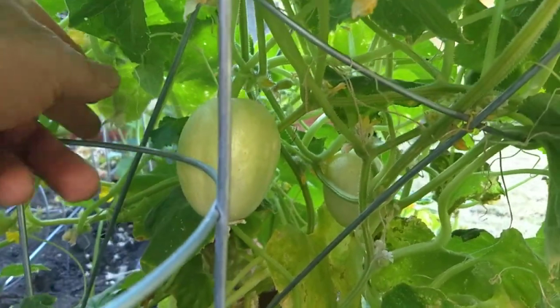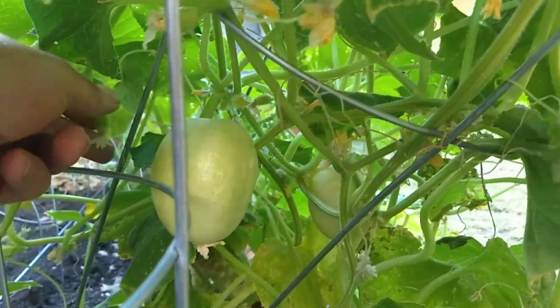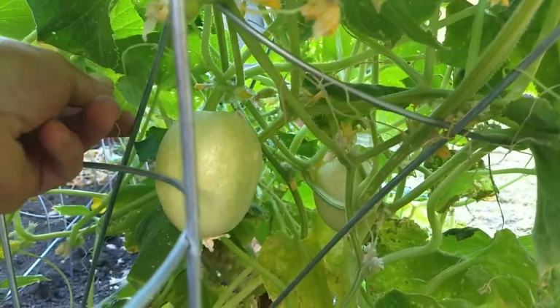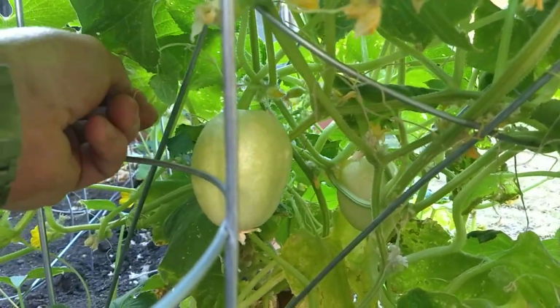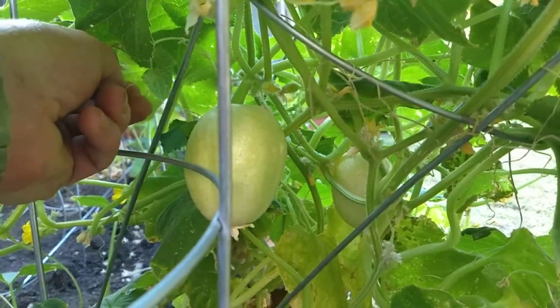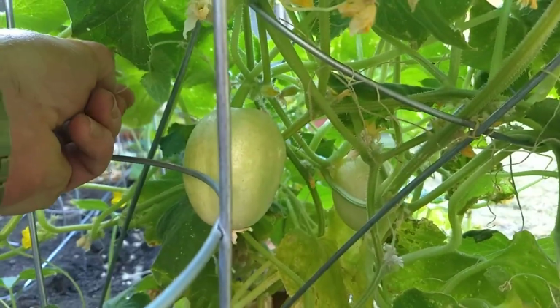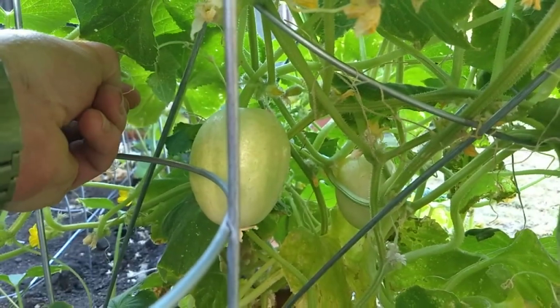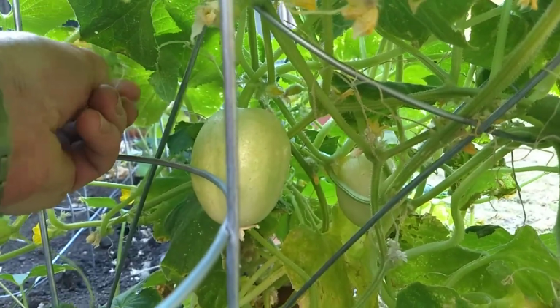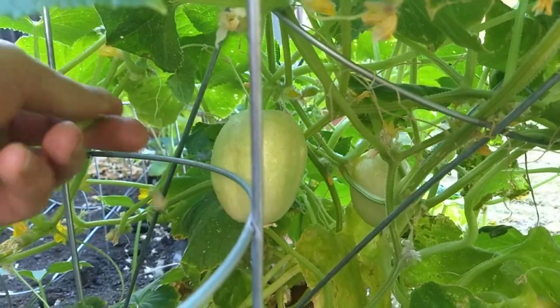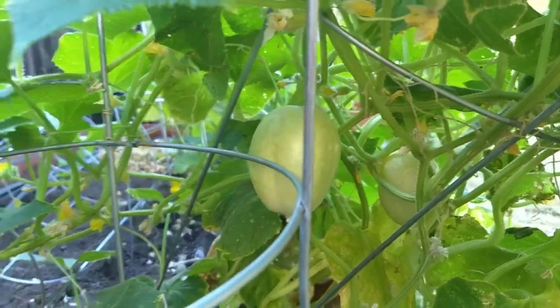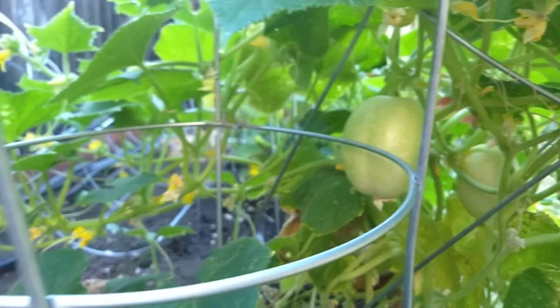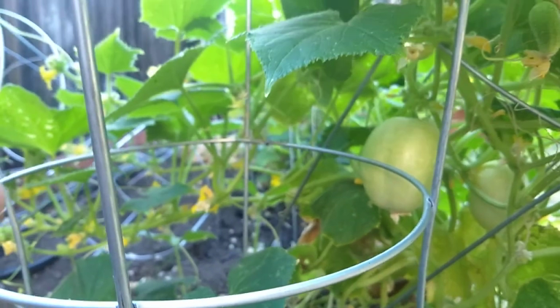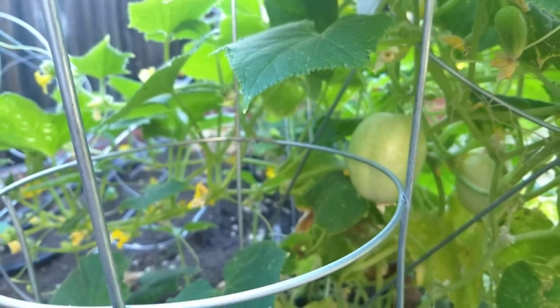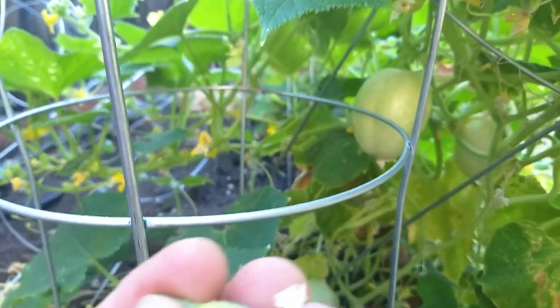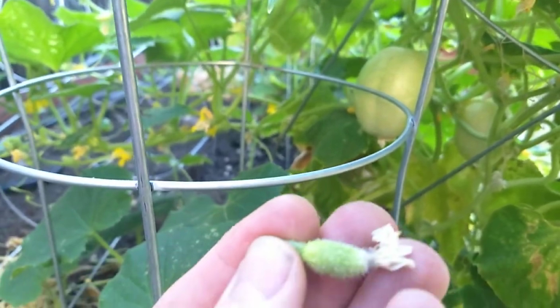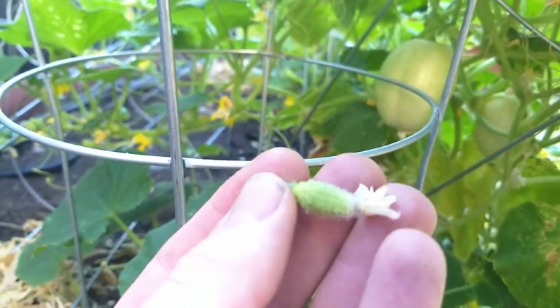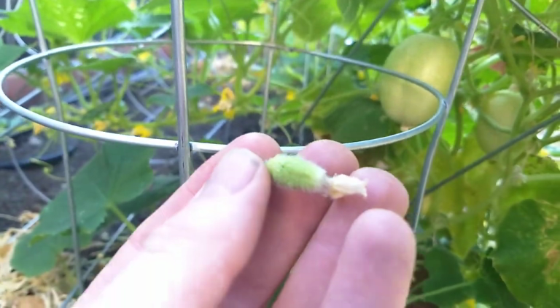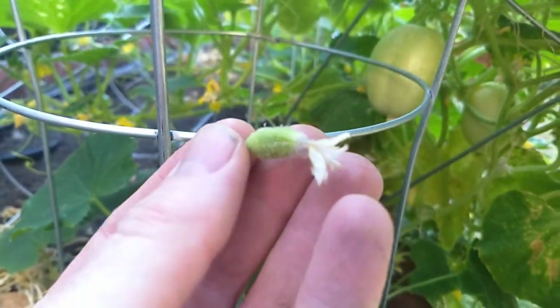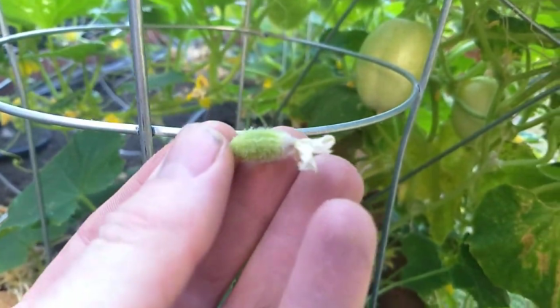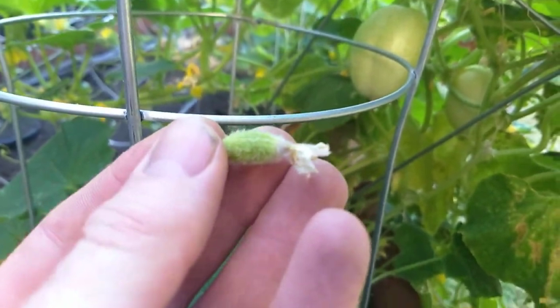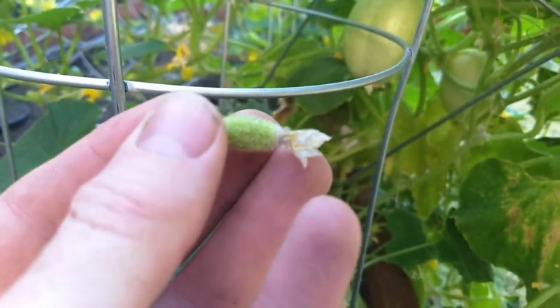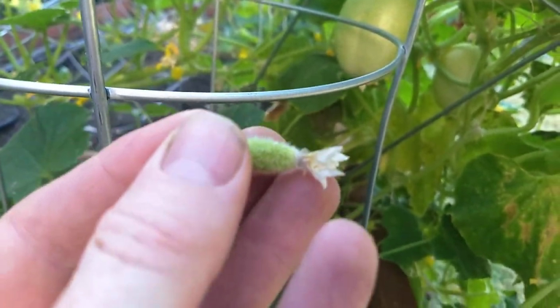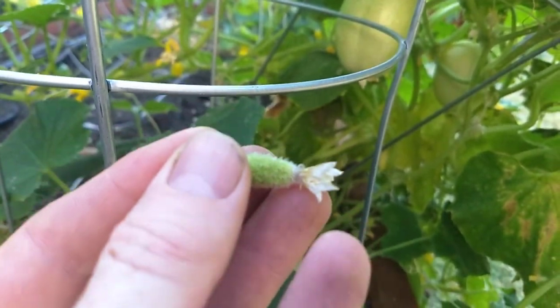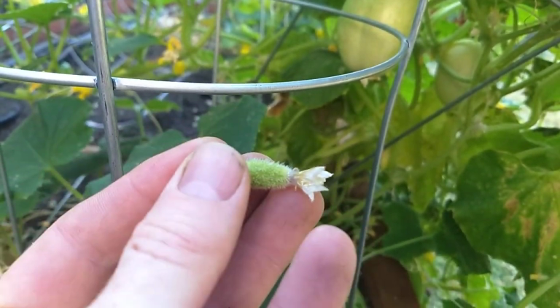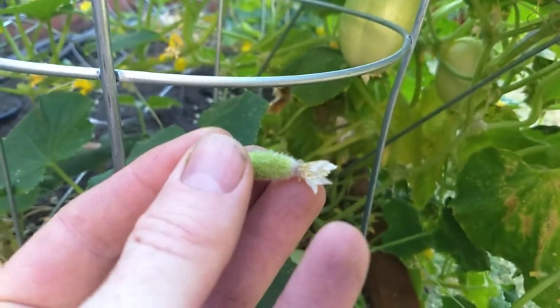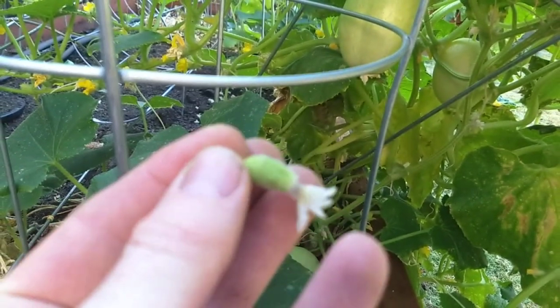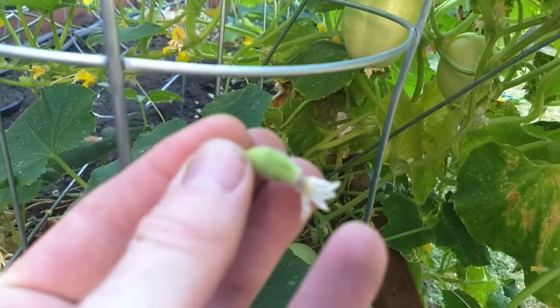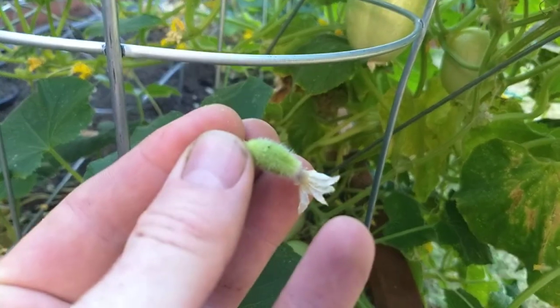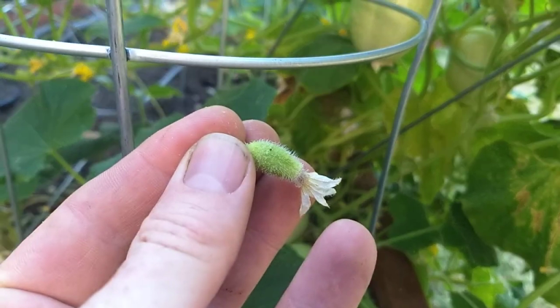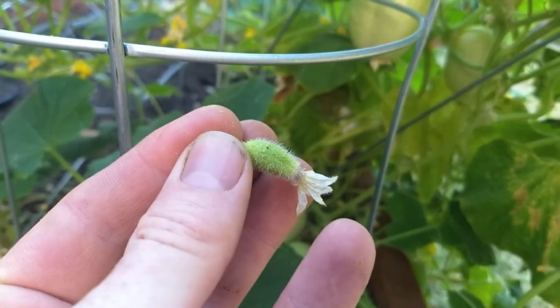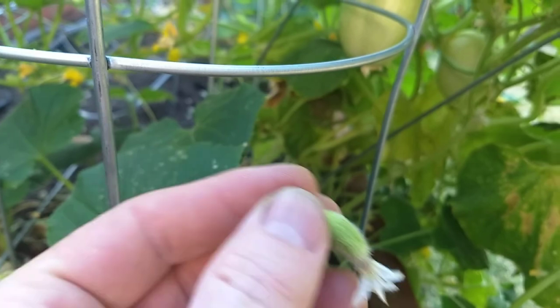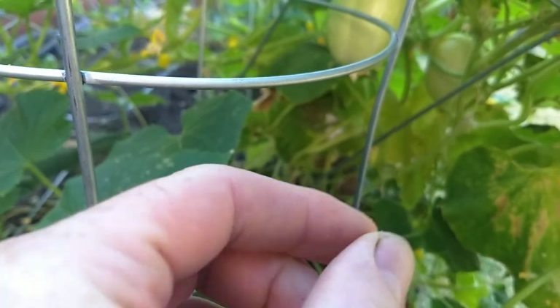Here's one that didn't set fruit. Let me show you what the little flower looks like when it starts out. There you go.